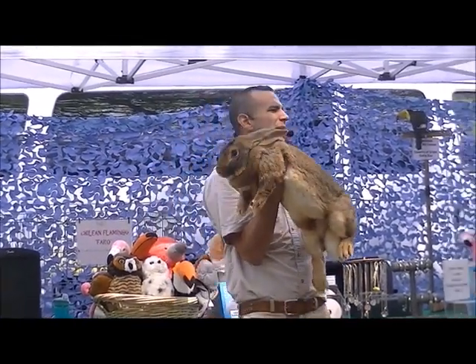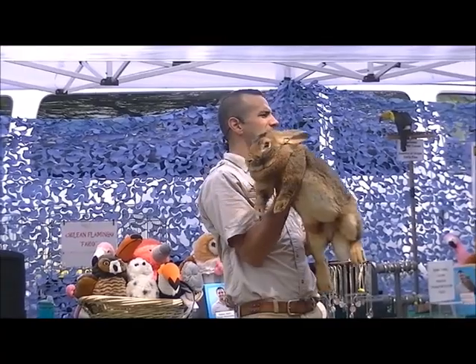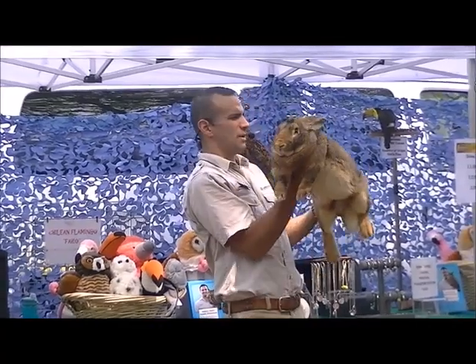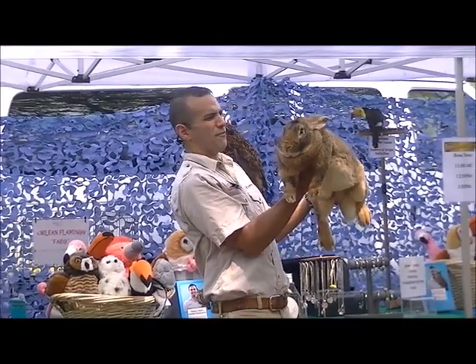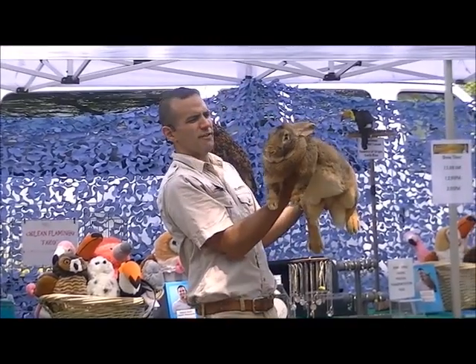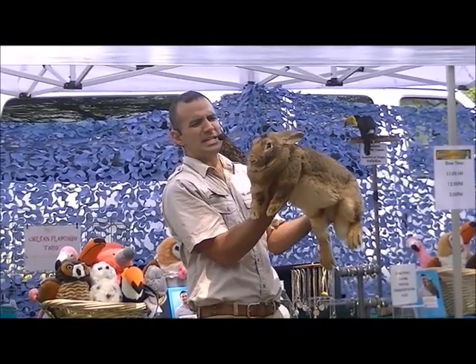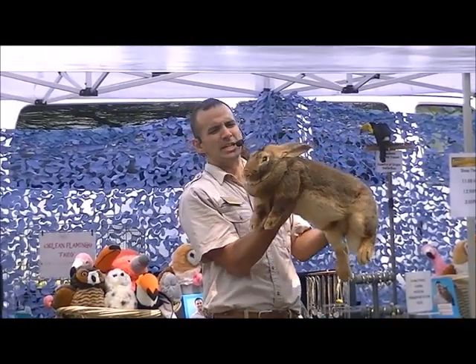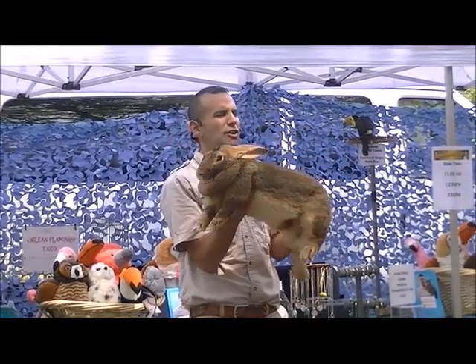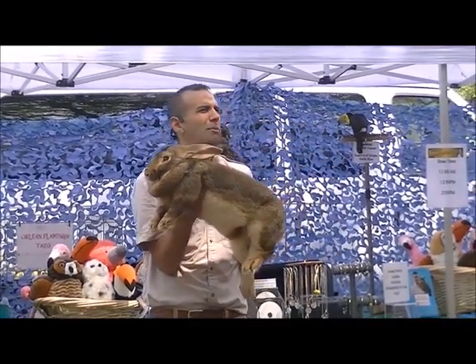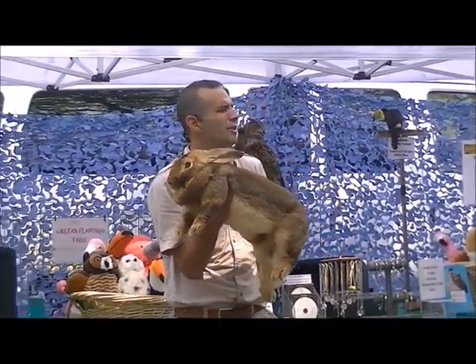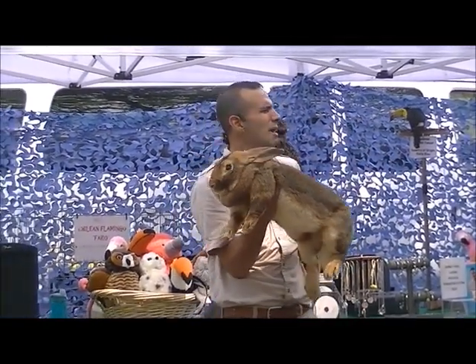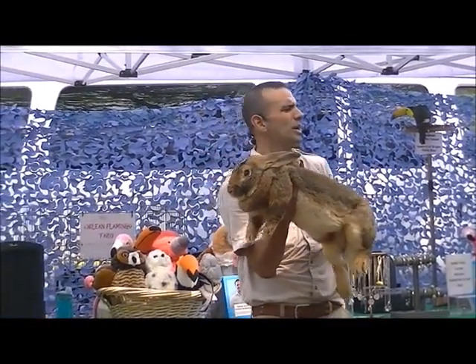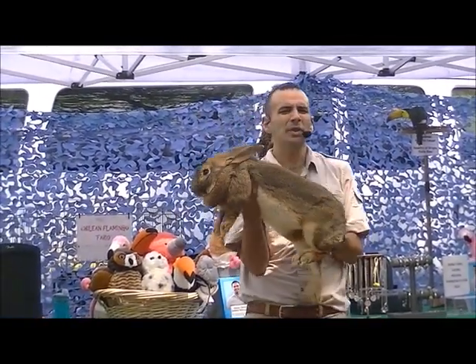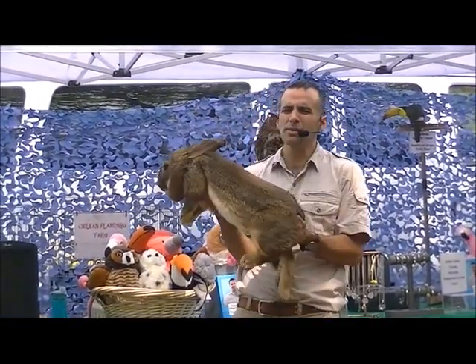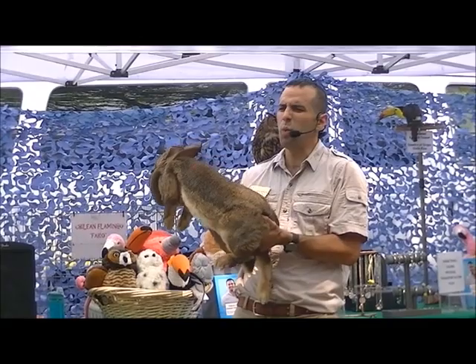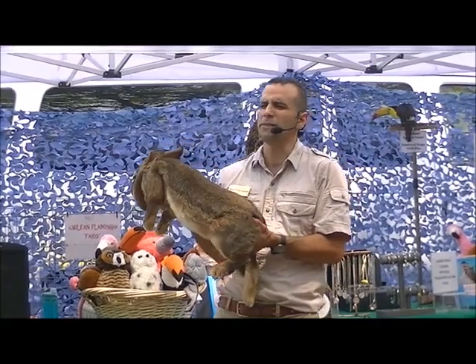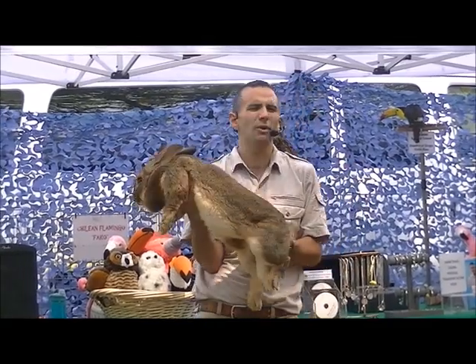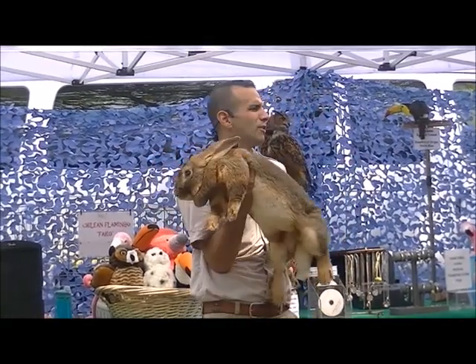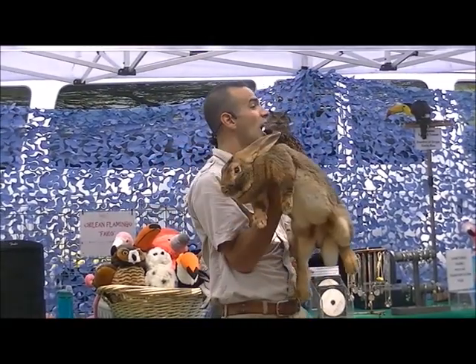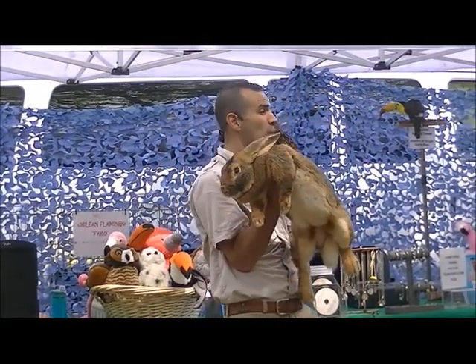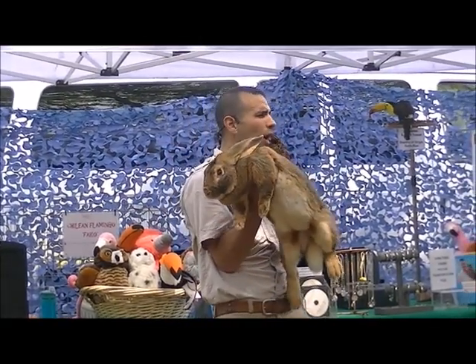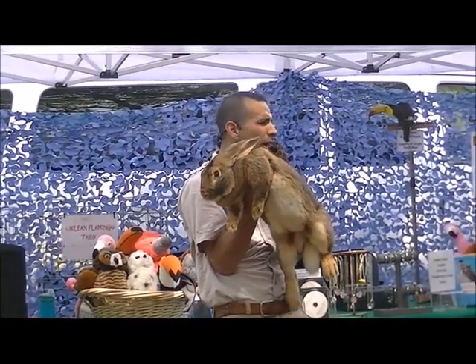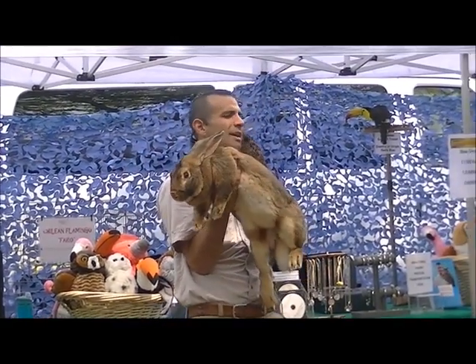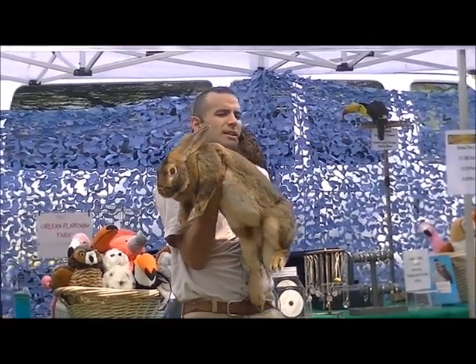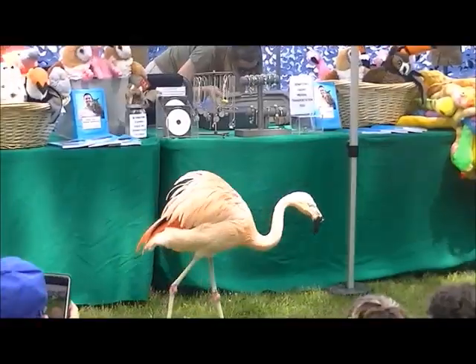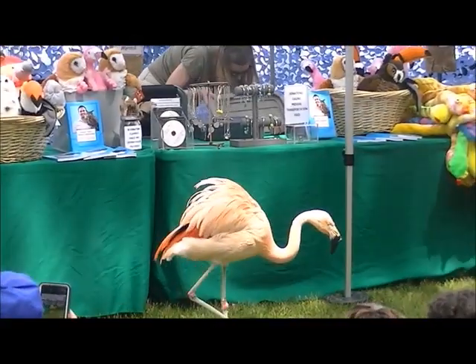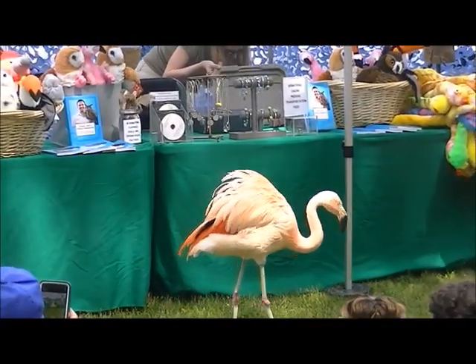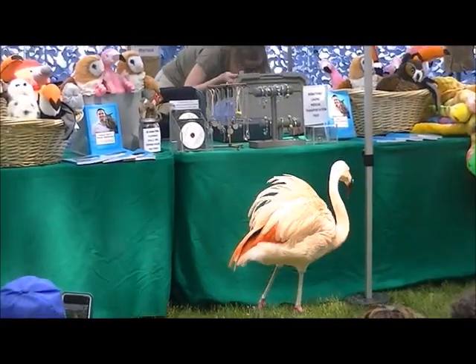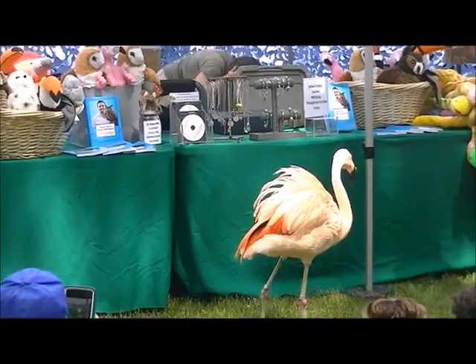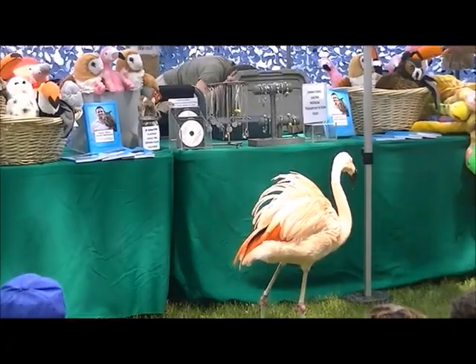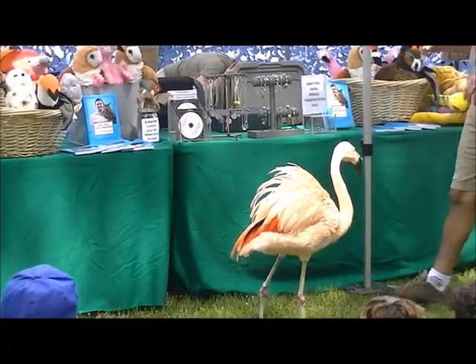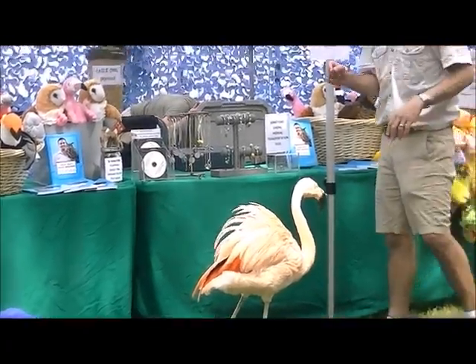They come in just as many sizes, shapes, and colors as dogs and cats. This is the rabbit version of a Great Dane. You've probably heard of a rabbit breed called the Netherland Dwarf — that's the rabbit version of a Chihuahua.